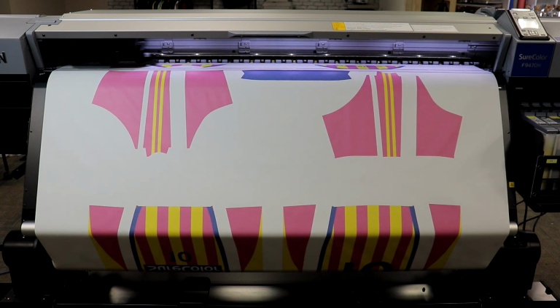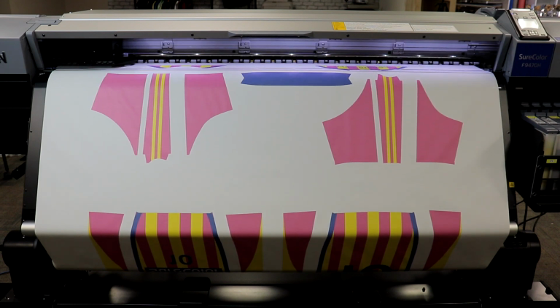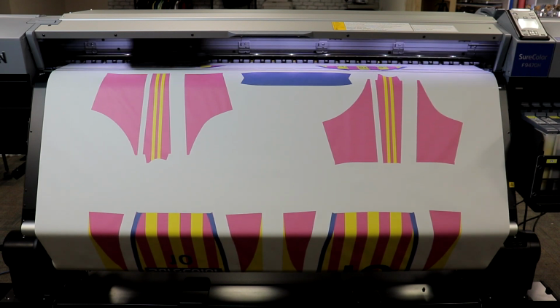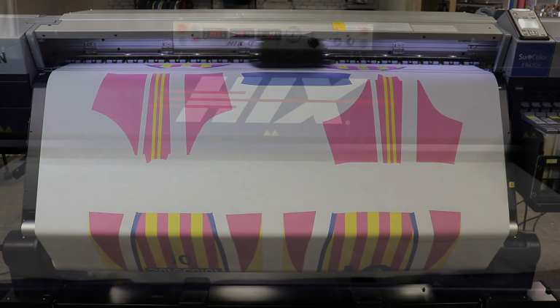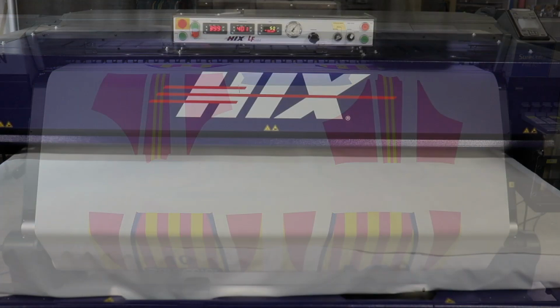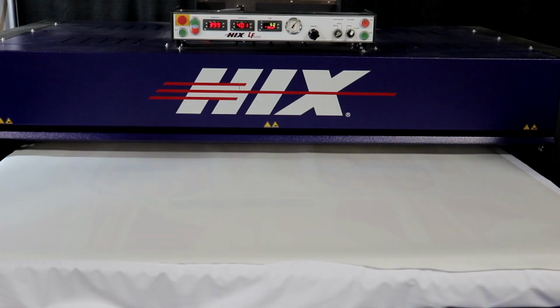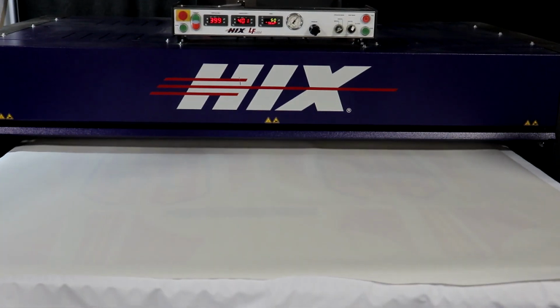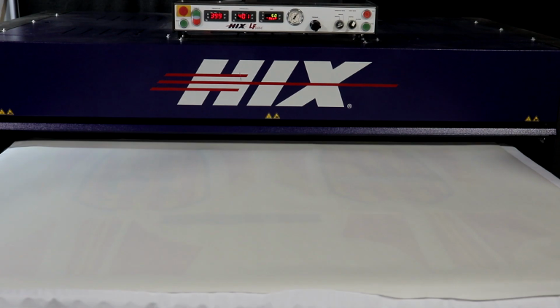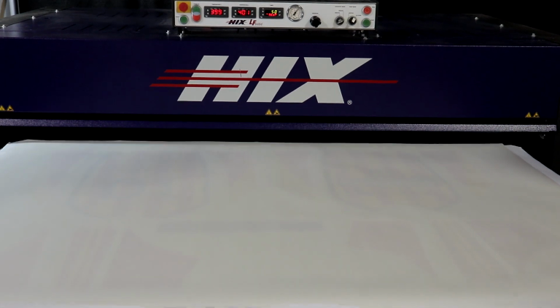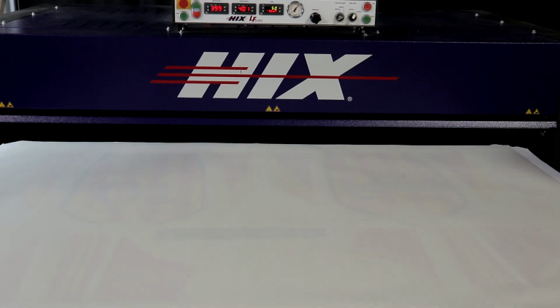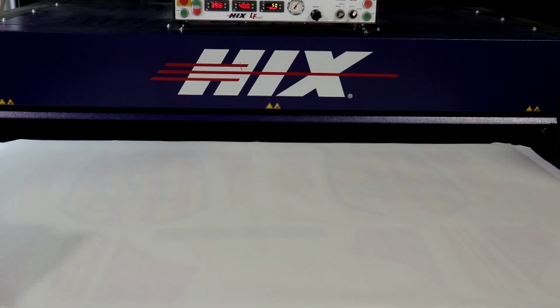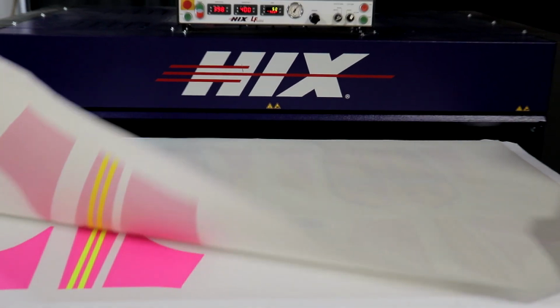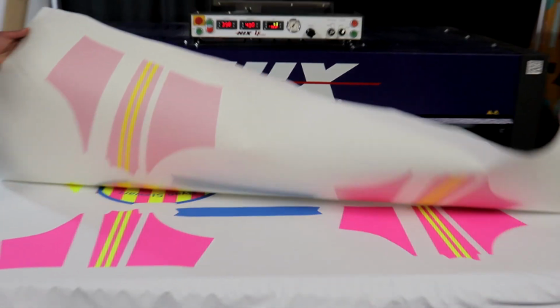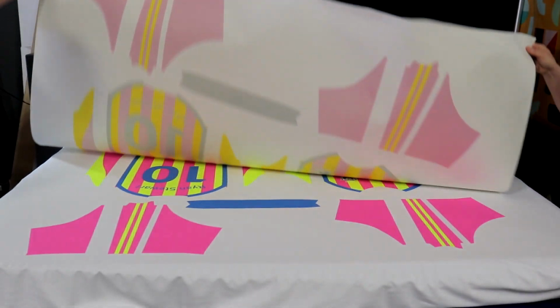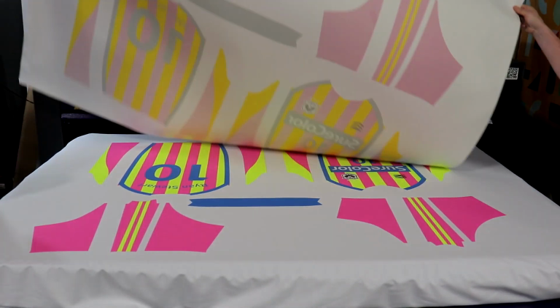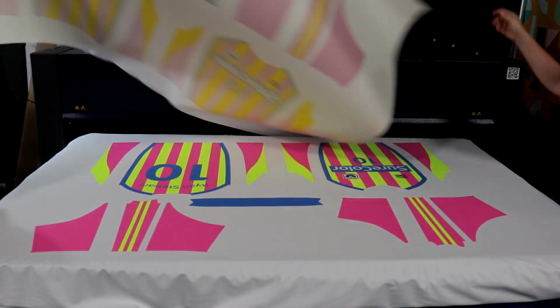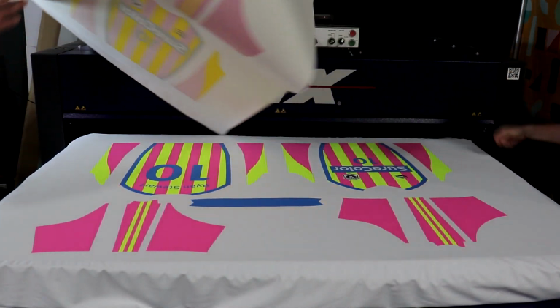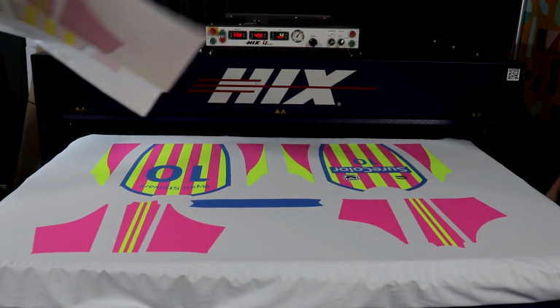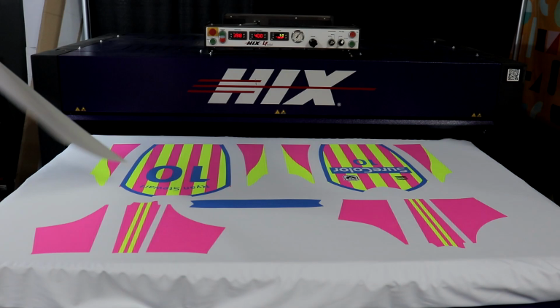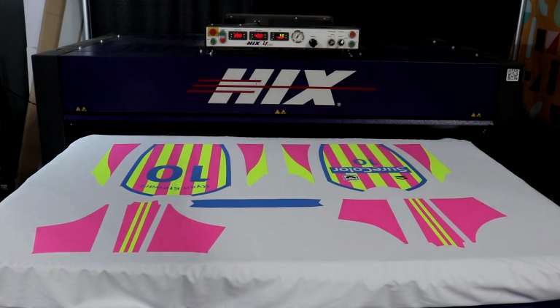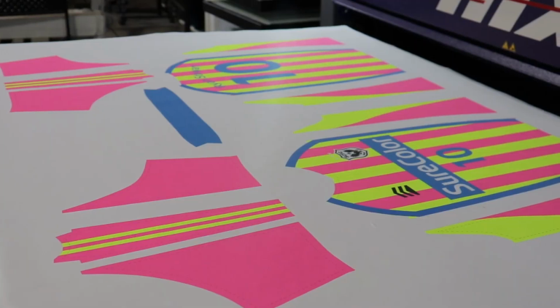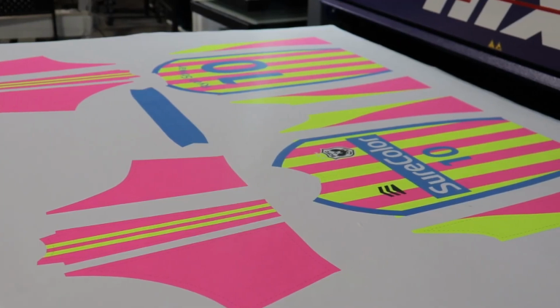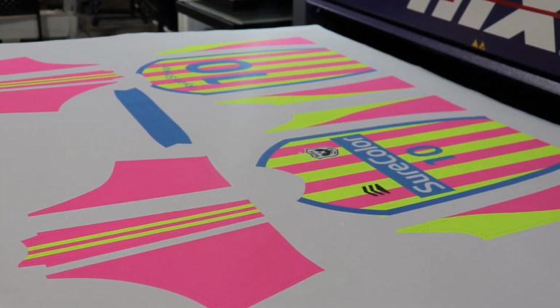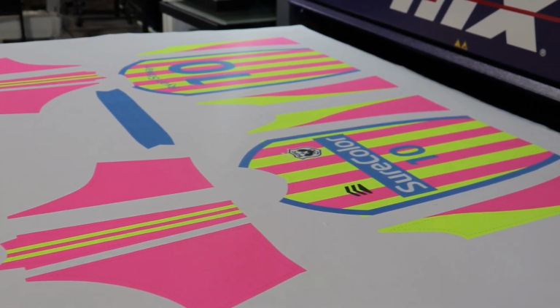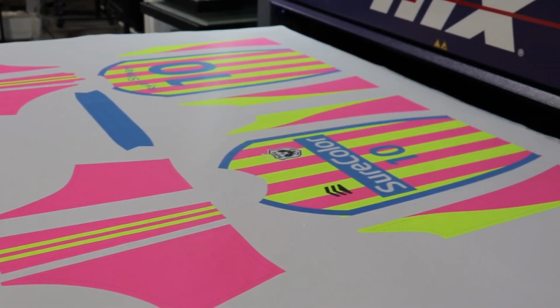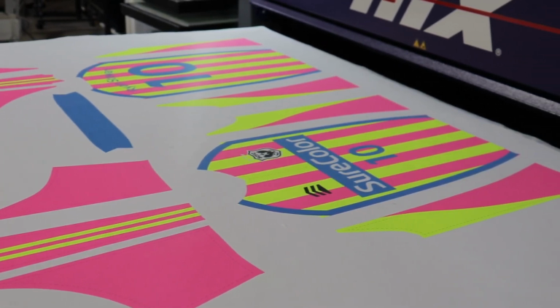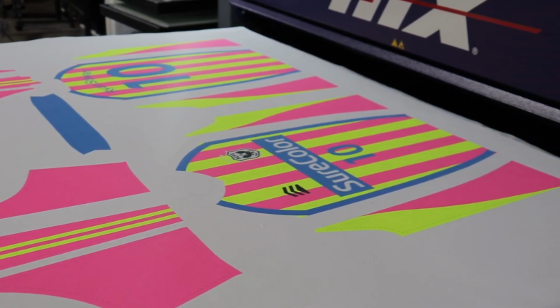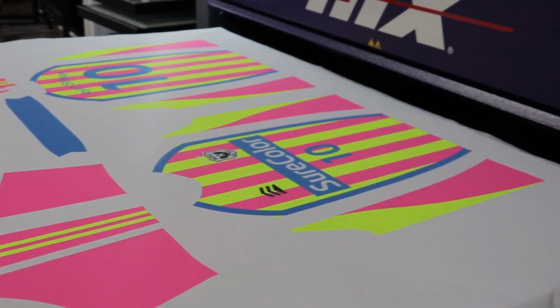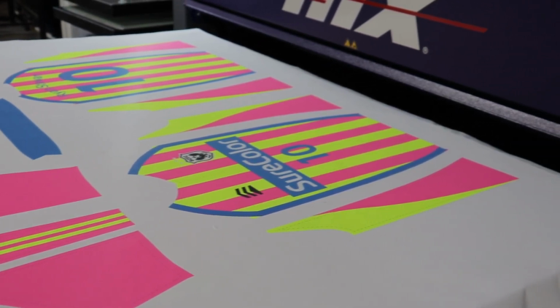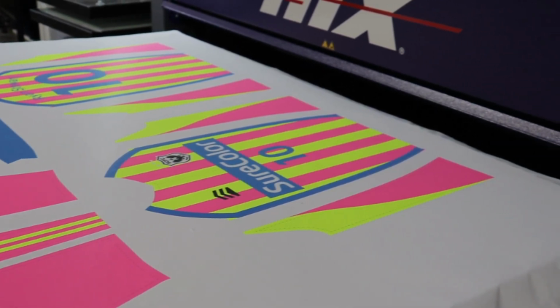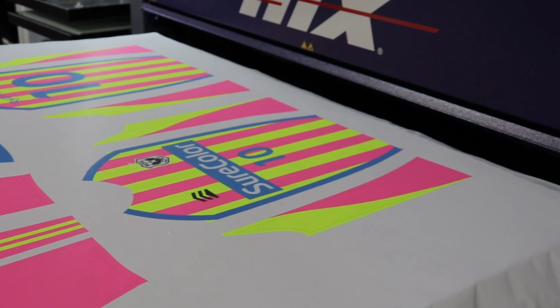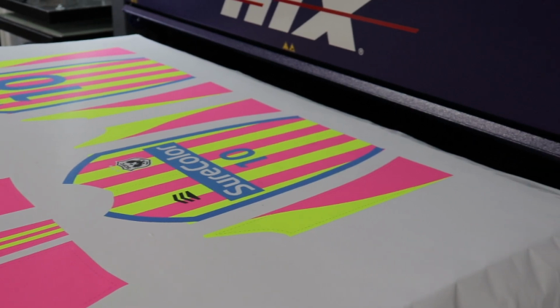The 10-channel print head allows you to never sacrifice on print speed when printing standard CMYK images. When you want to make your images pop, you can add in the fluorescent colors to your artwork and provide a unique product to your client.